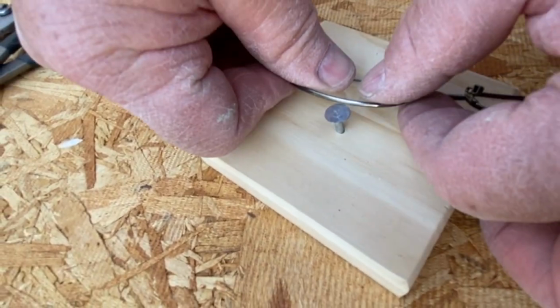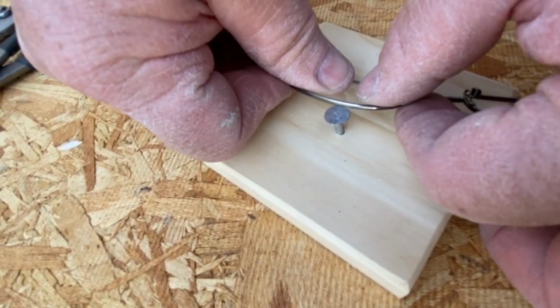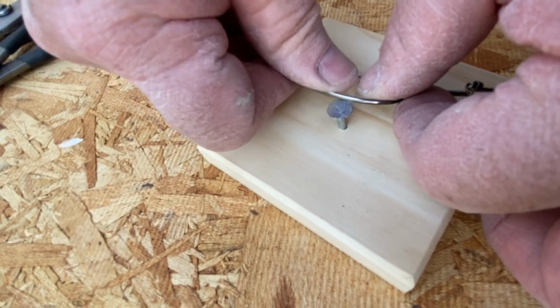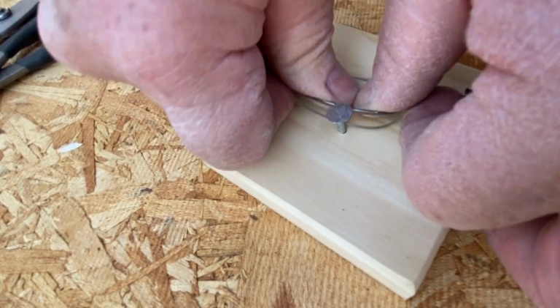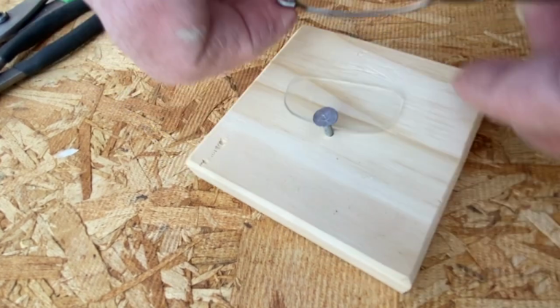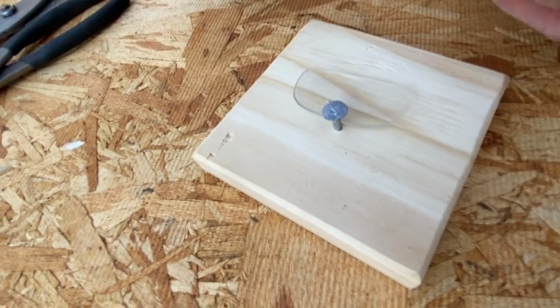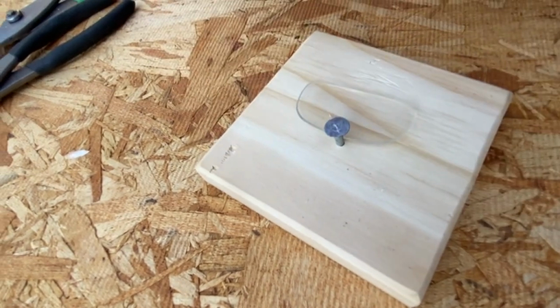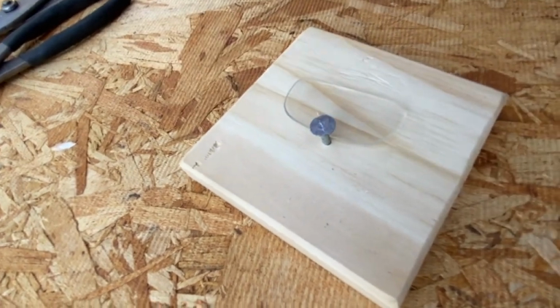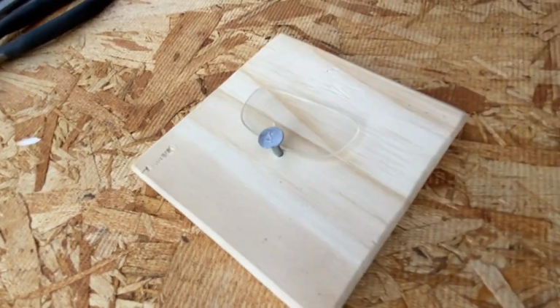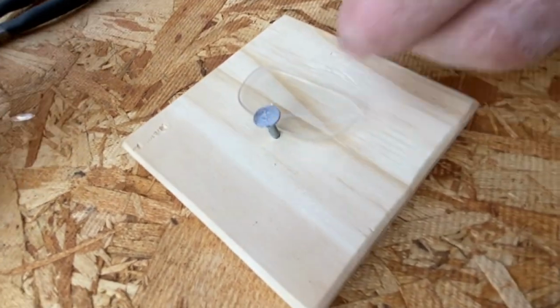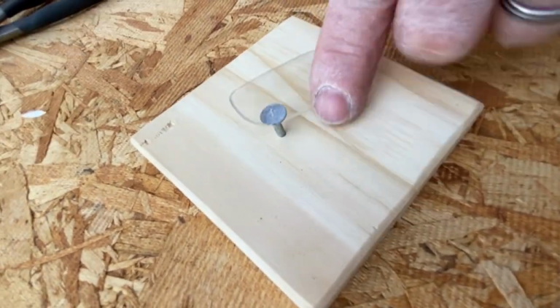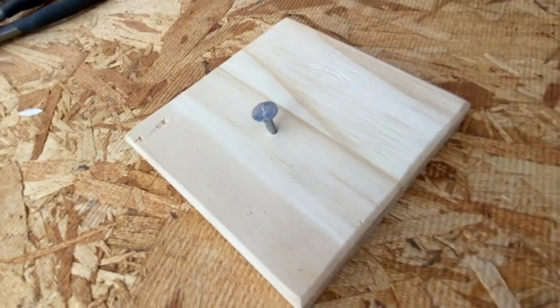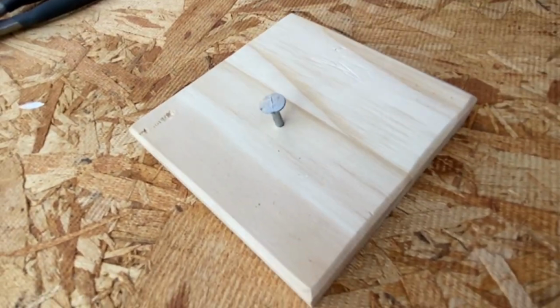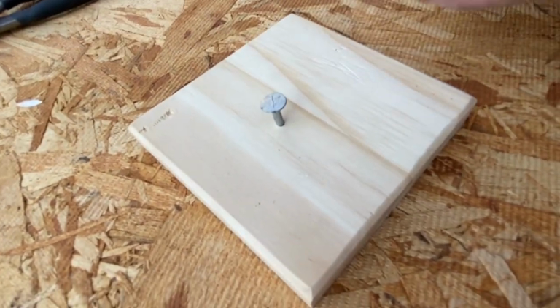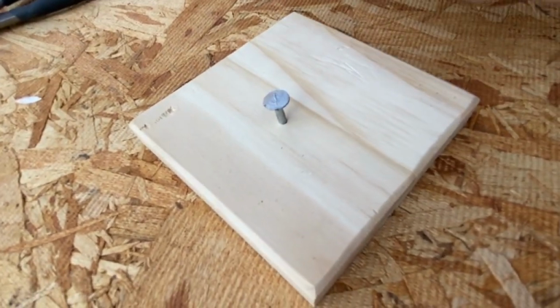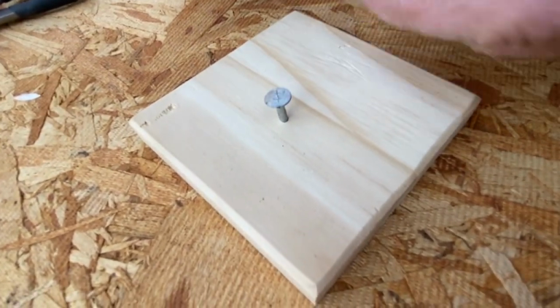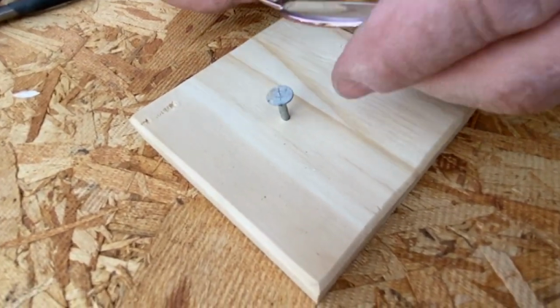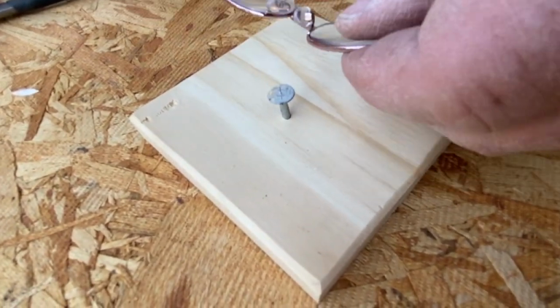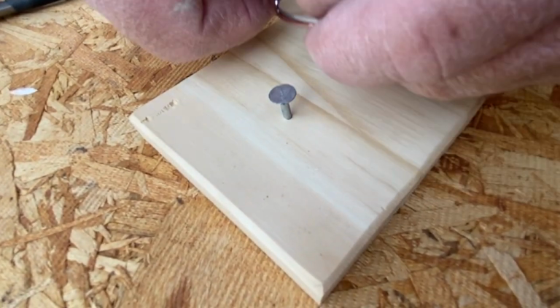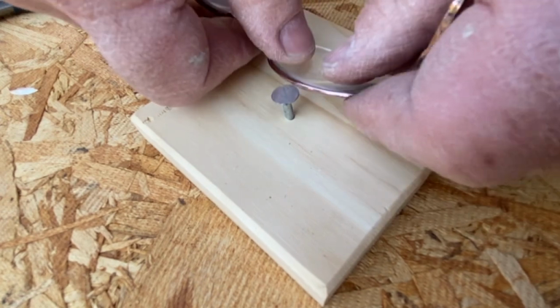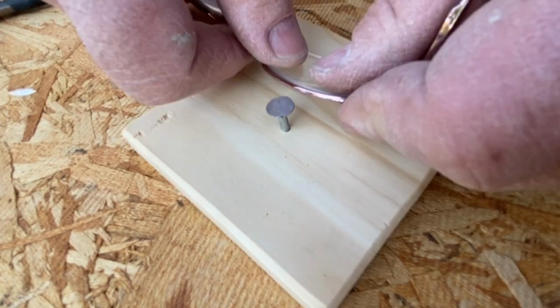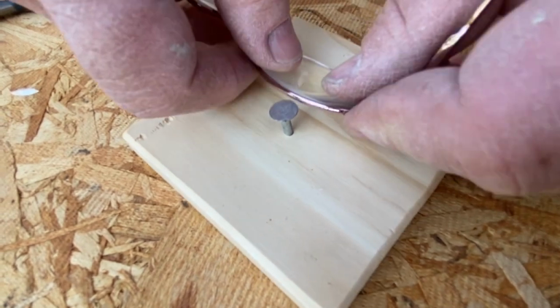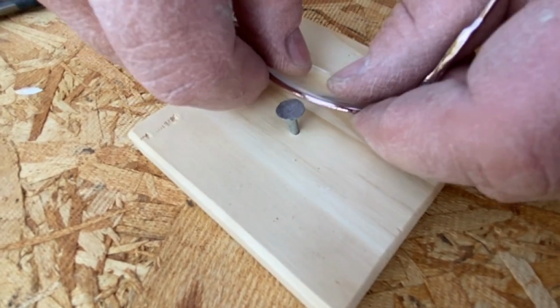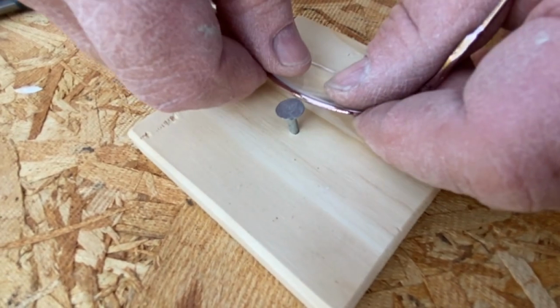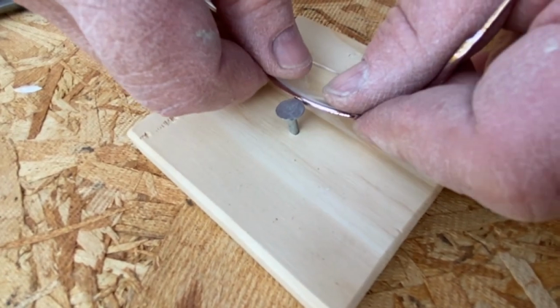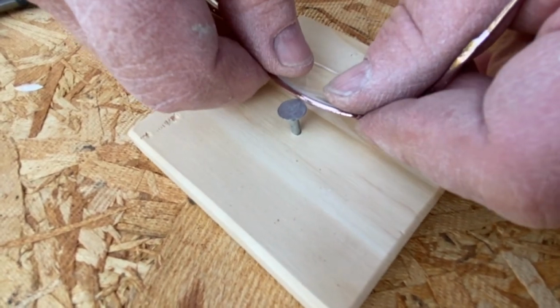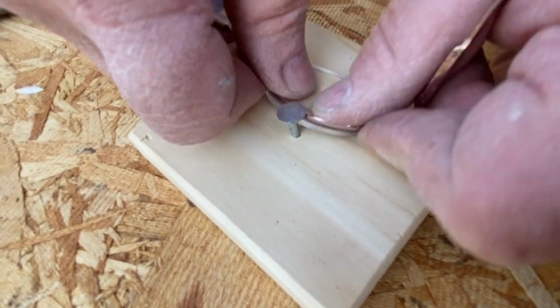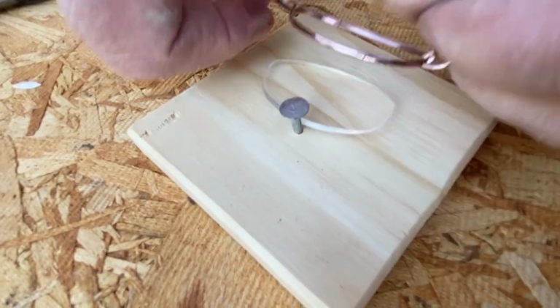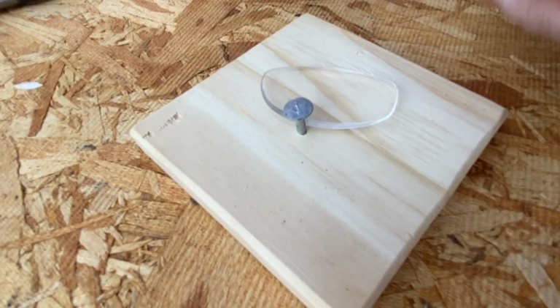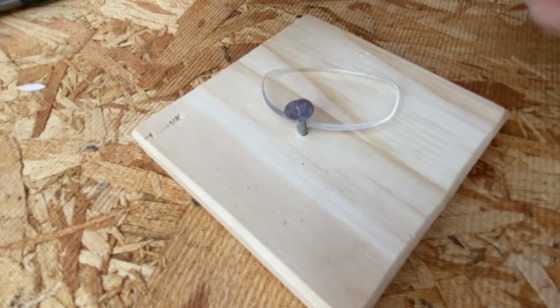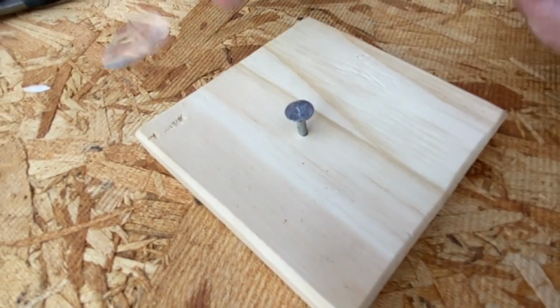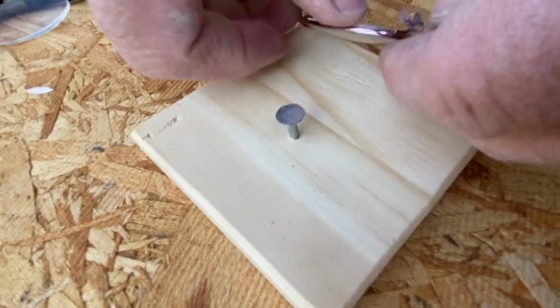You line it up and push it down, and it pops the lens right out. Then you throw that piece of glass out of the way. You grab another pair and do the same thing — on the piece of wood, push it down, and it pops the lens out.